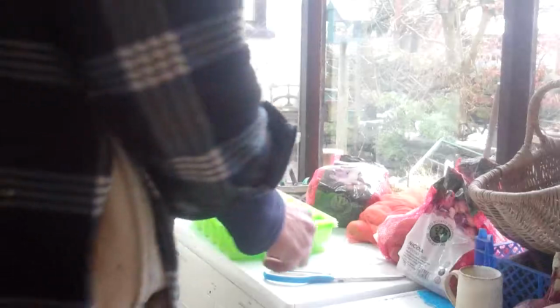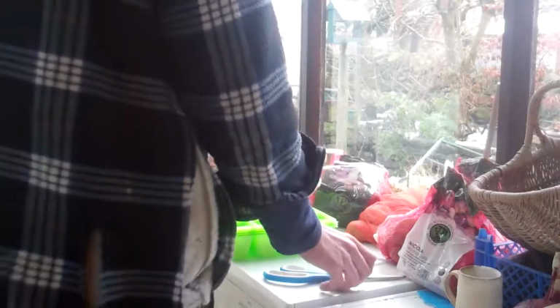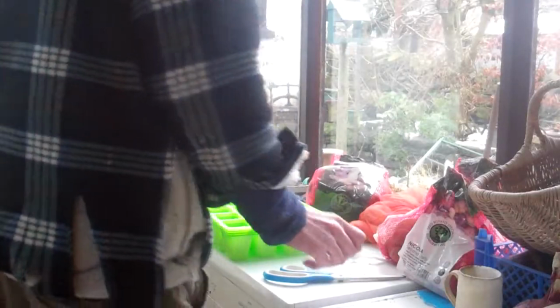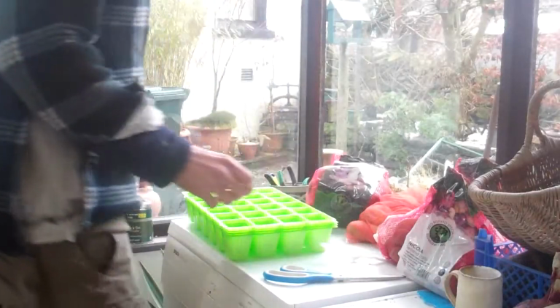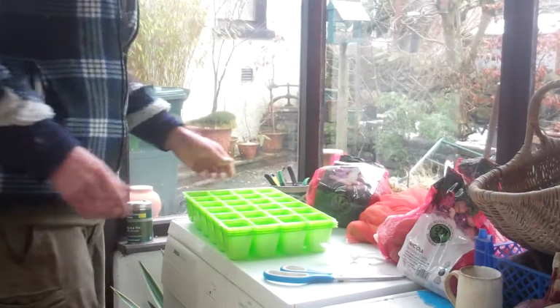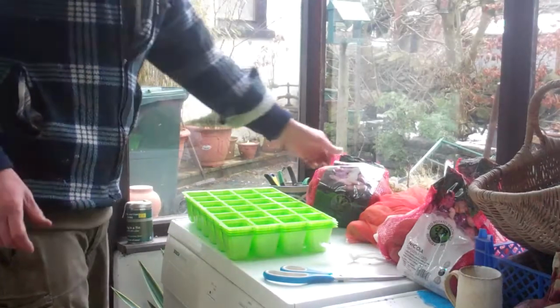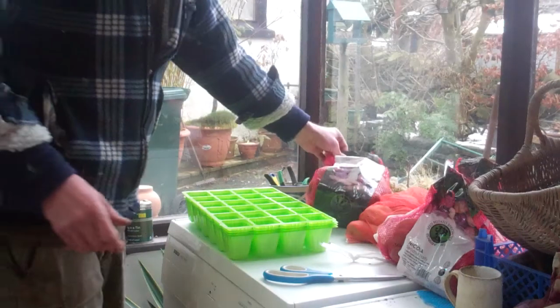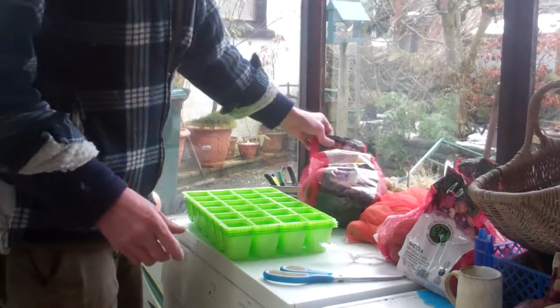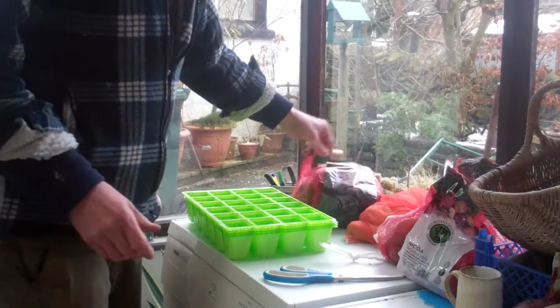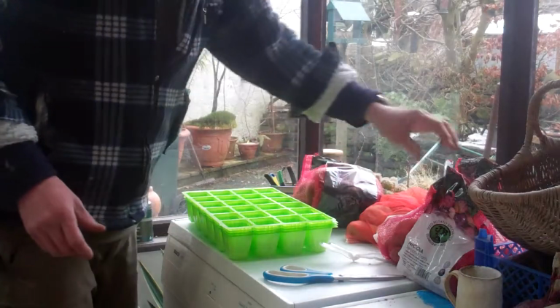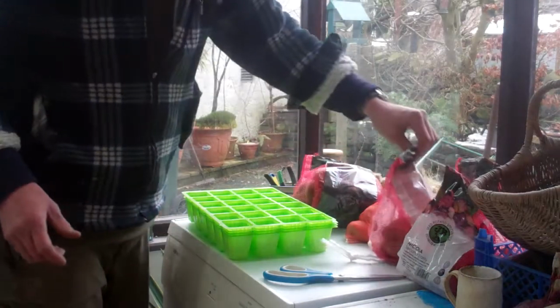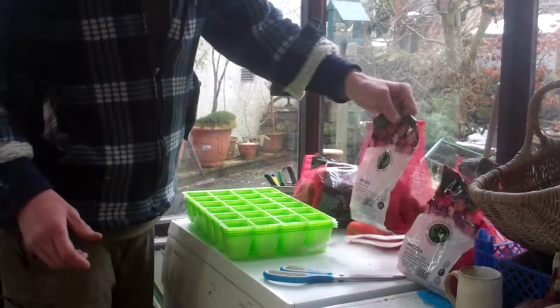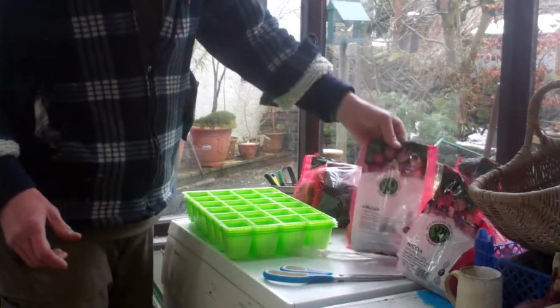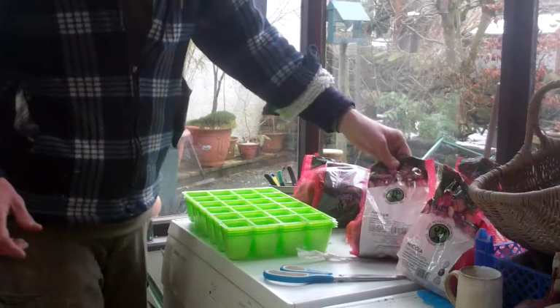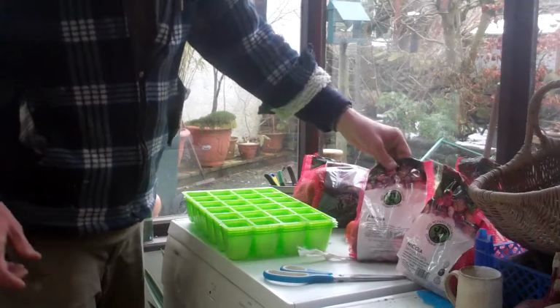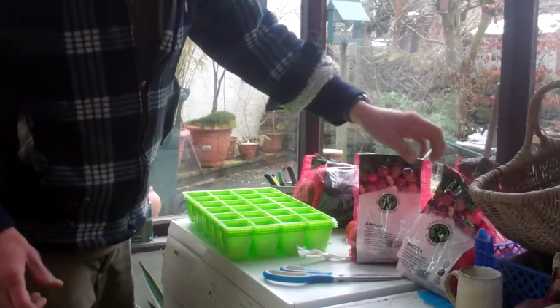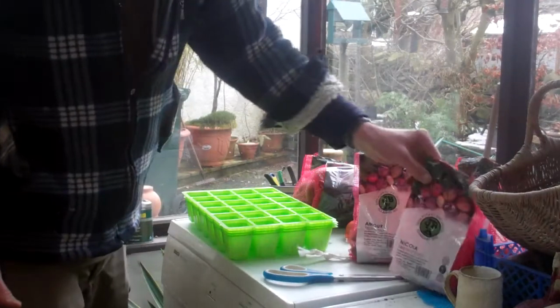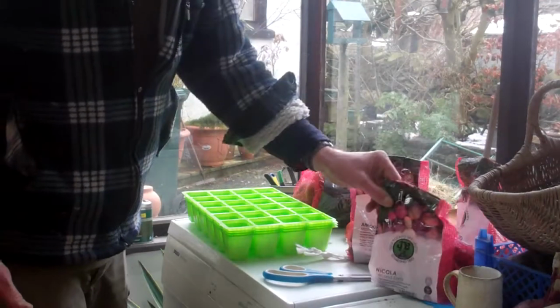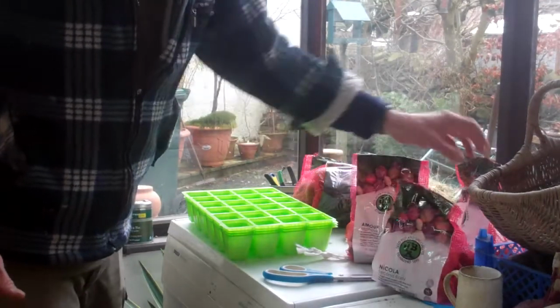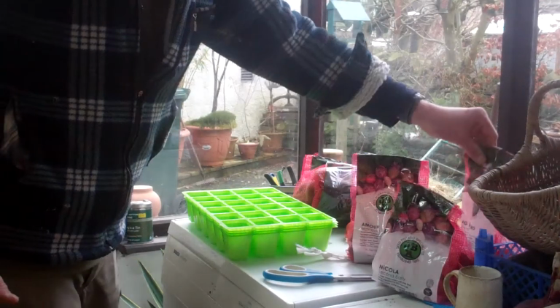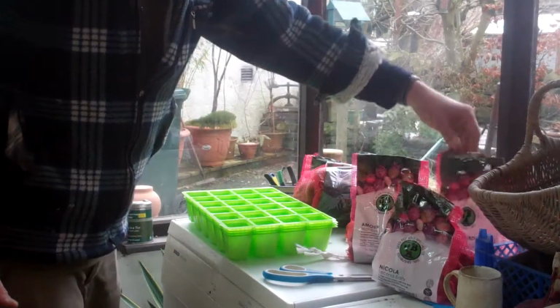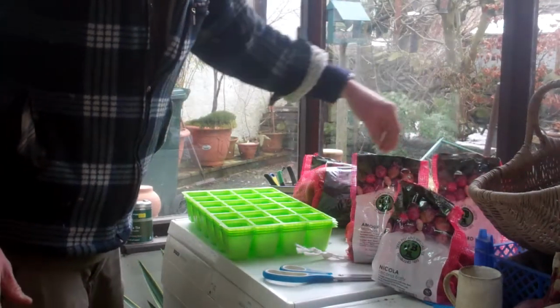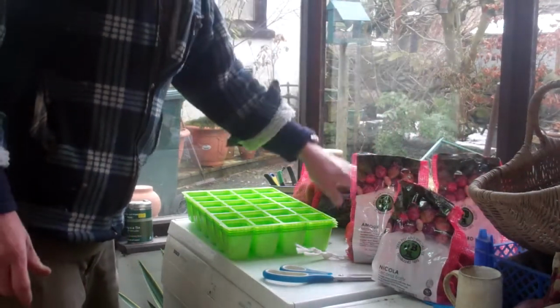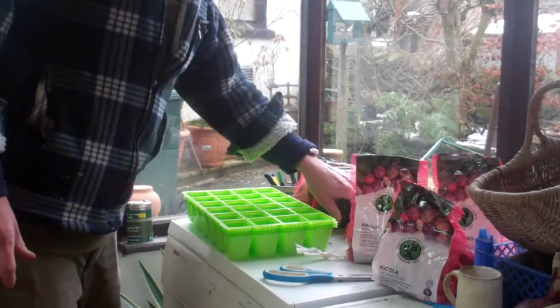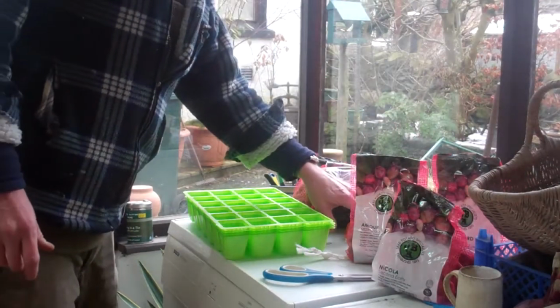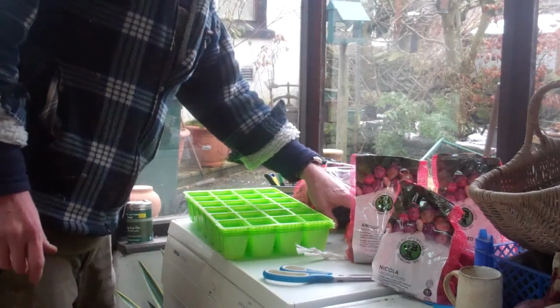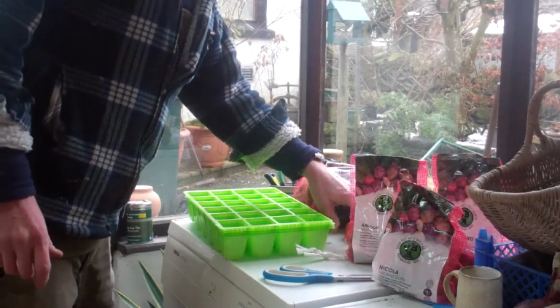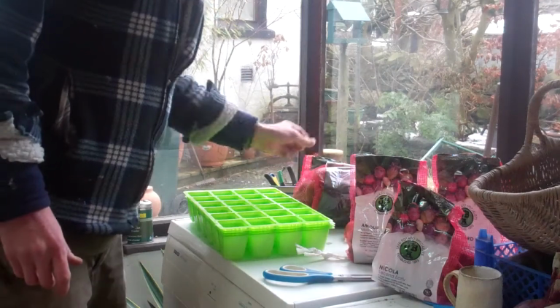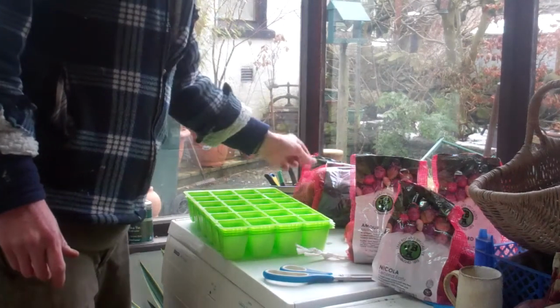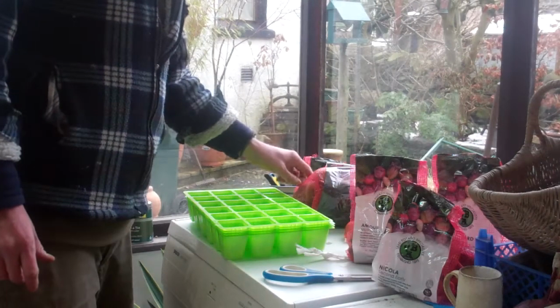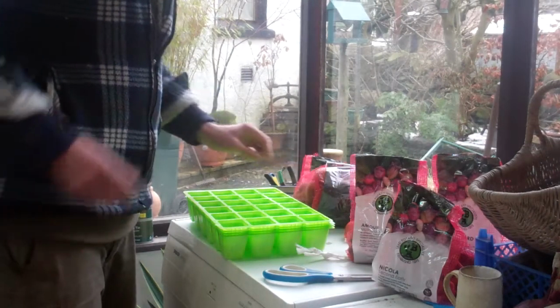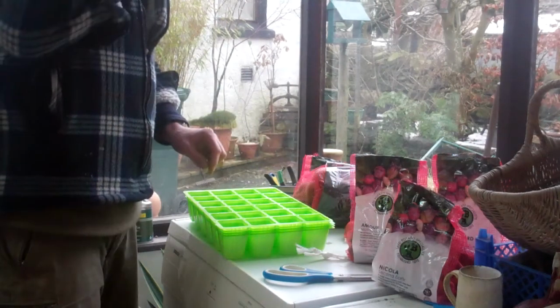Well hi folks, all my seed potatoes have arrived today. I've got a load of different types — some Nicola, King Edwards, the variety Bluebell, and some Kestrel today.